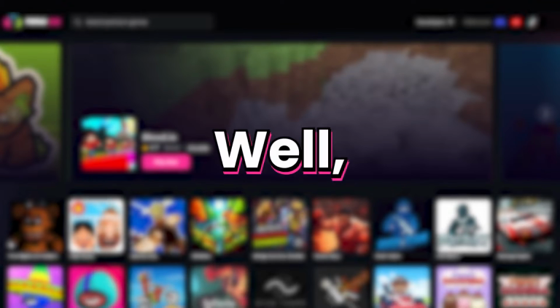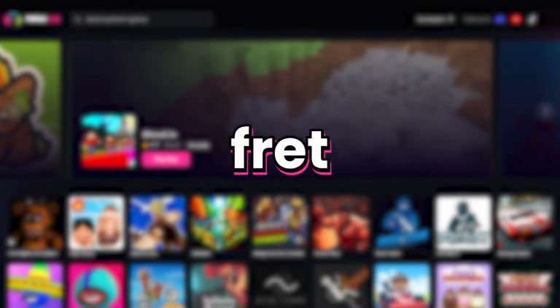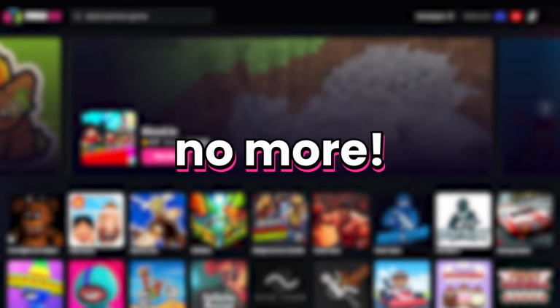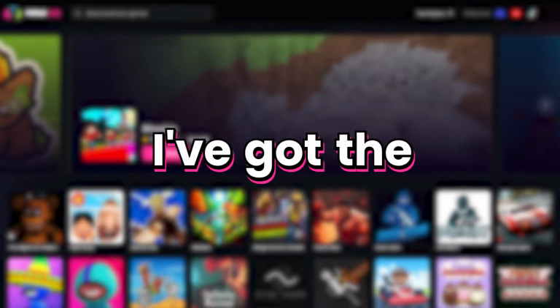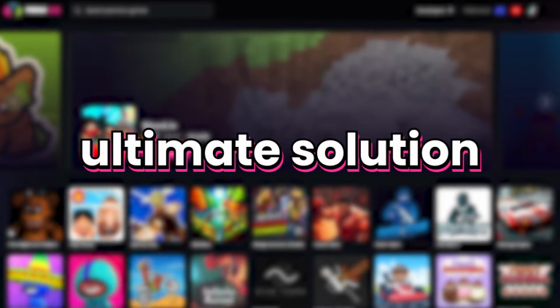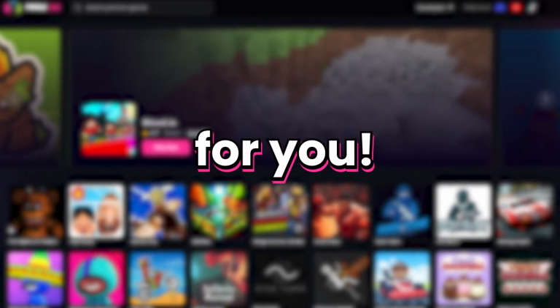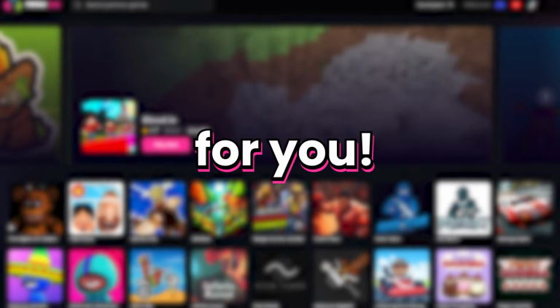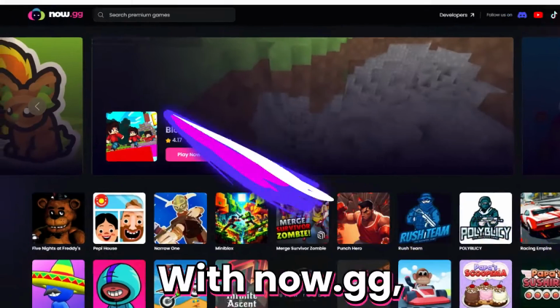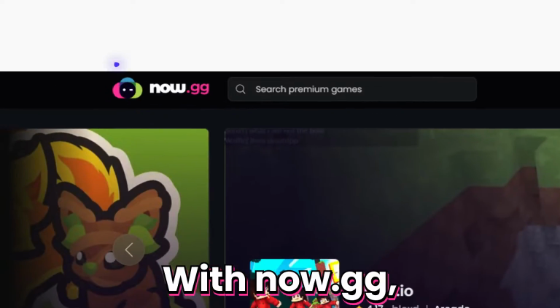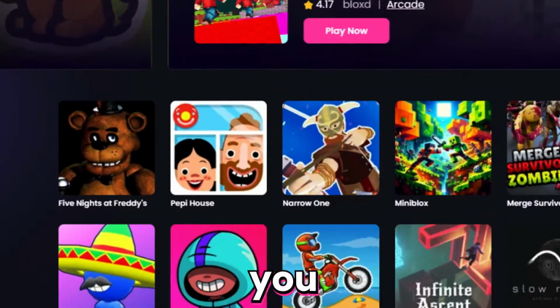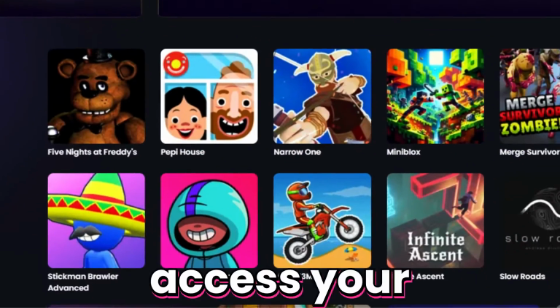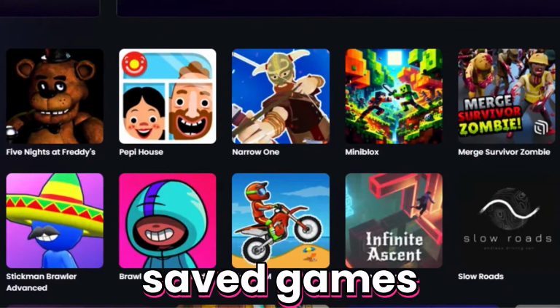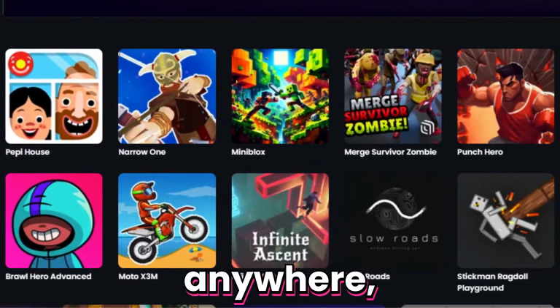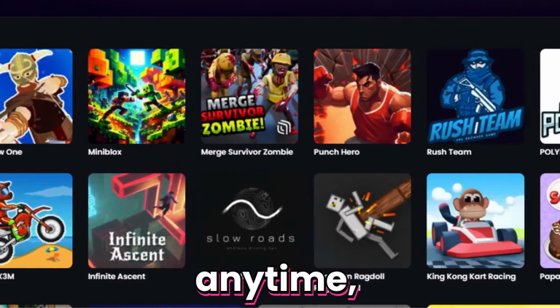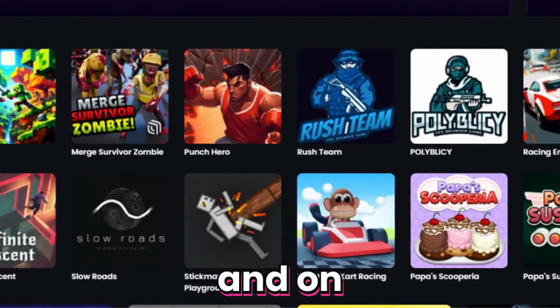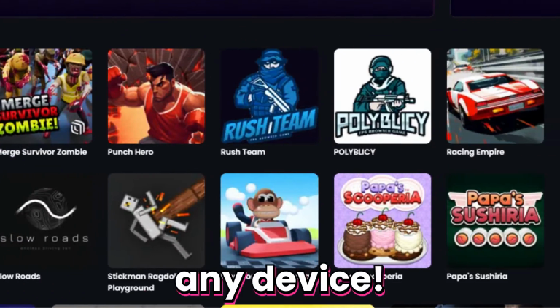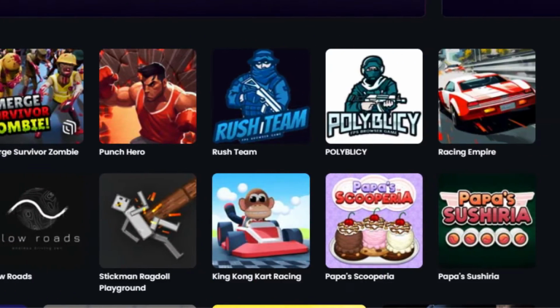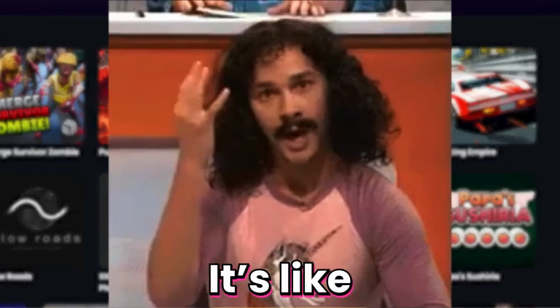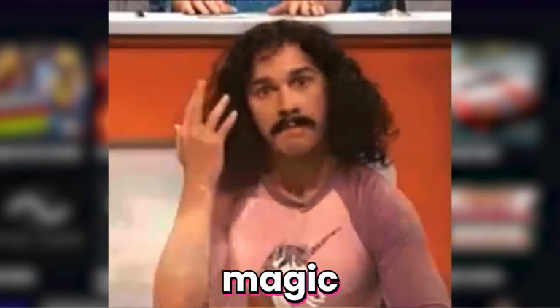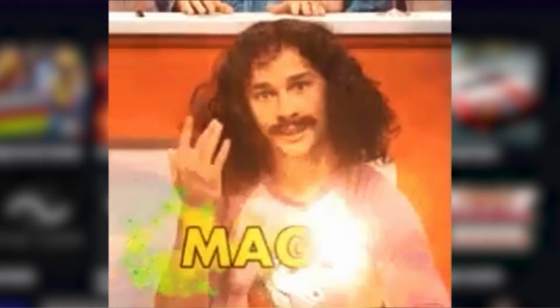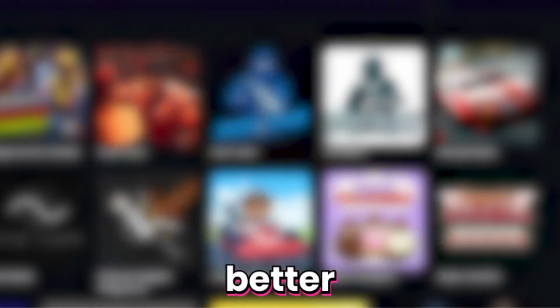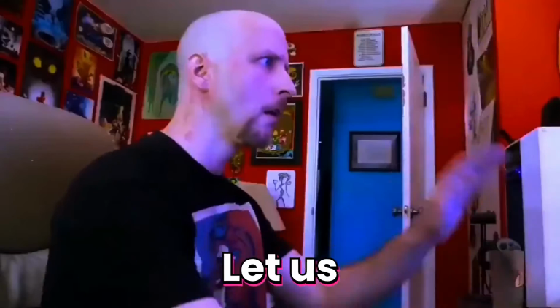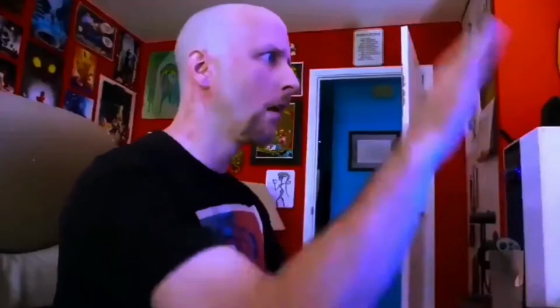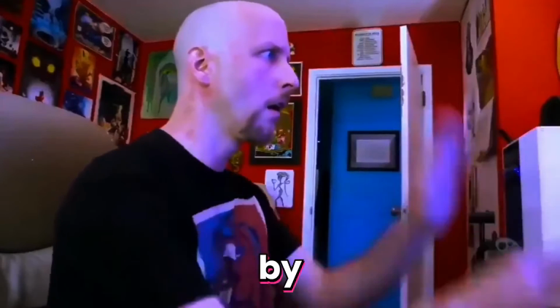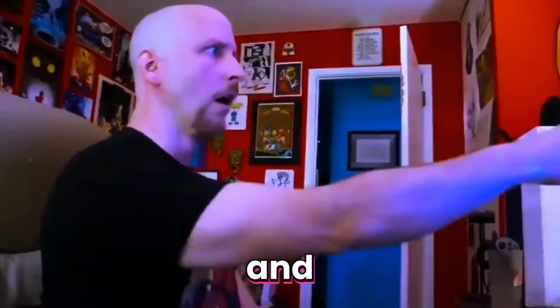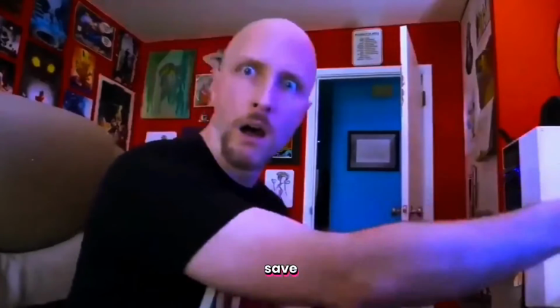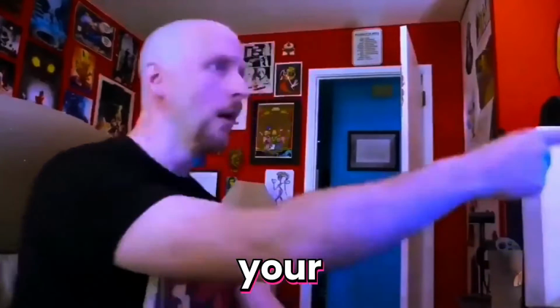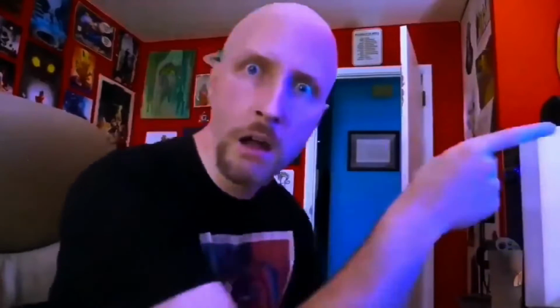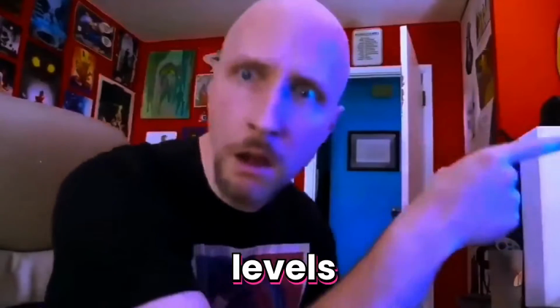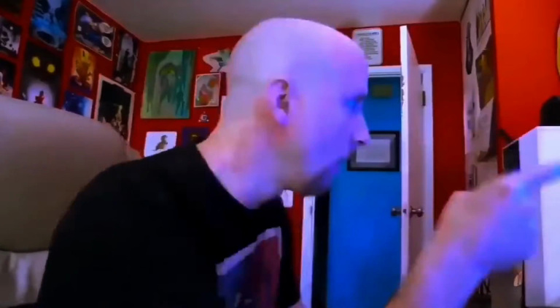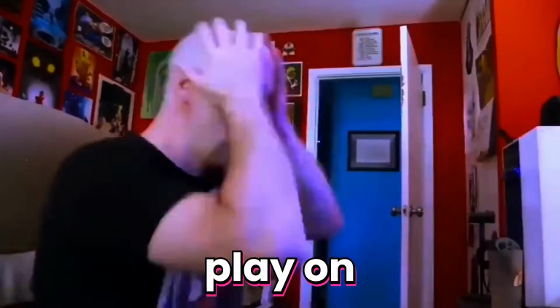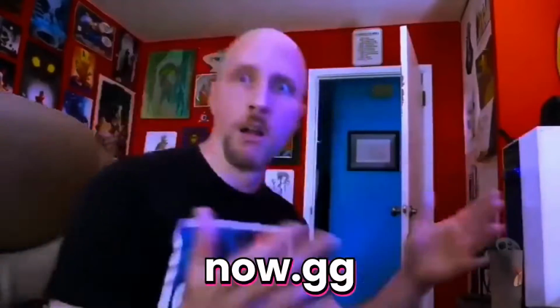Well, fret no more. I've got the ultimate solution for you. From Now.gg, you can access your saved games anywhere, anytime, and on any device. It's like magic, but better! Let us take you there step by step and help you save your hard-earned levels every time you play on Now.gg.